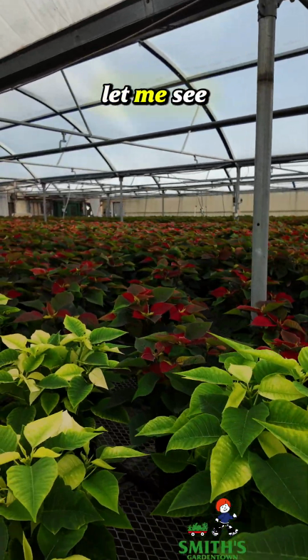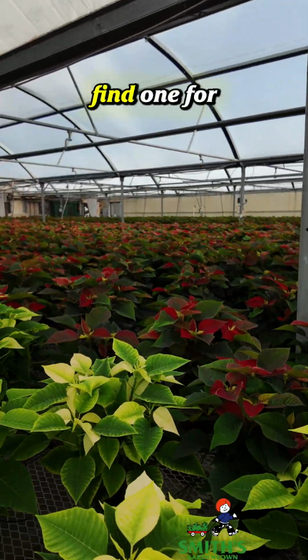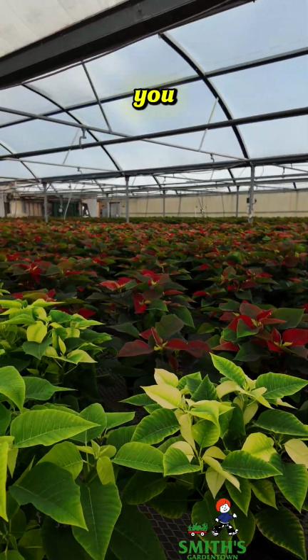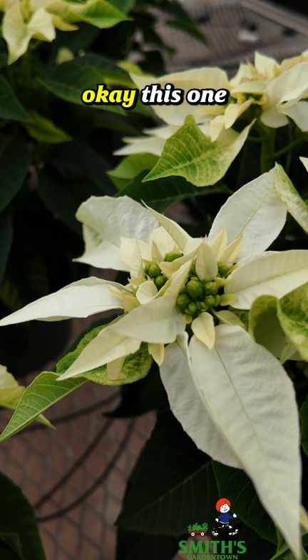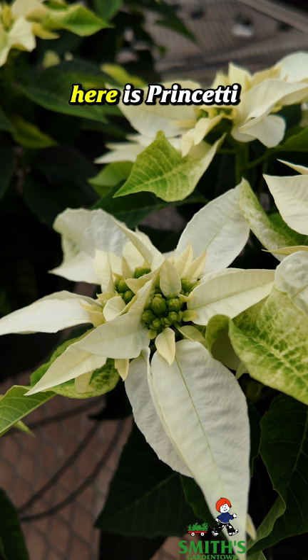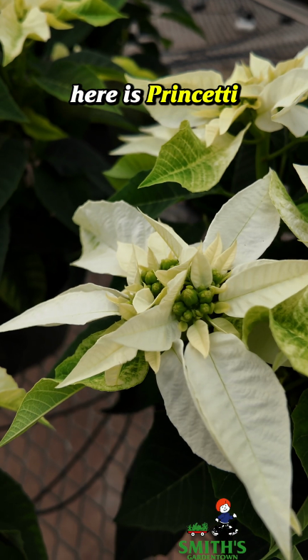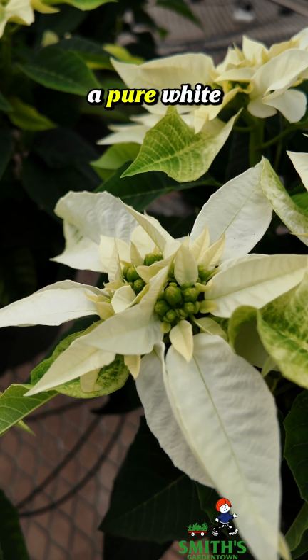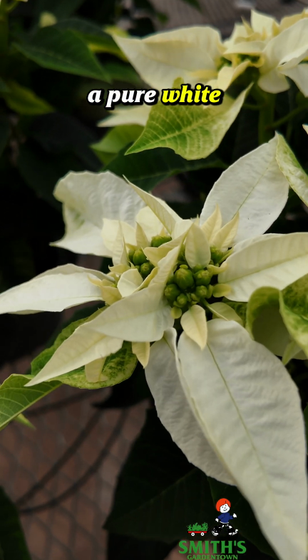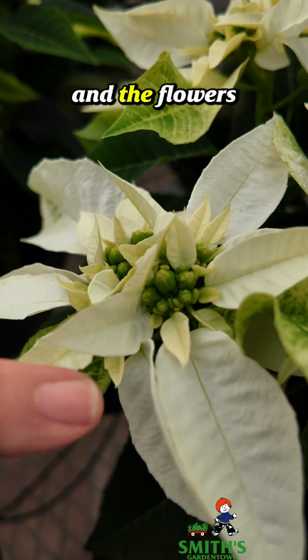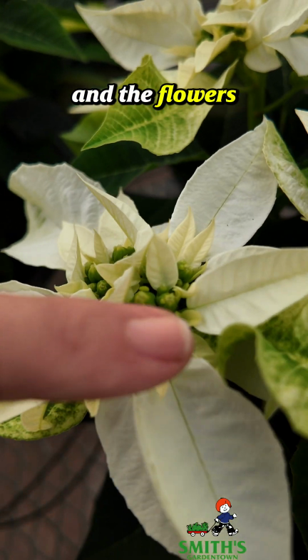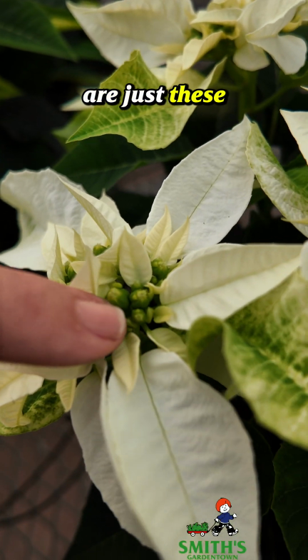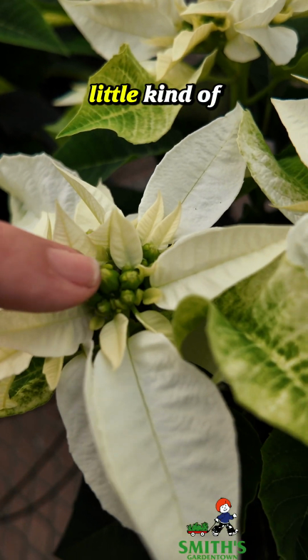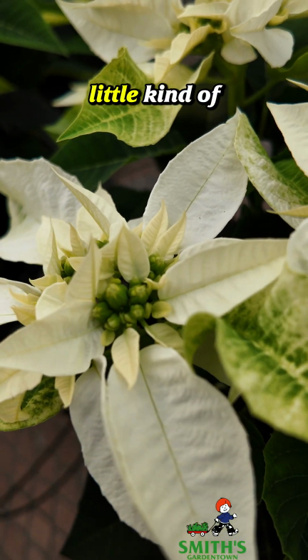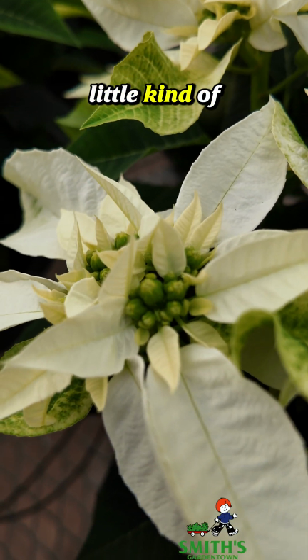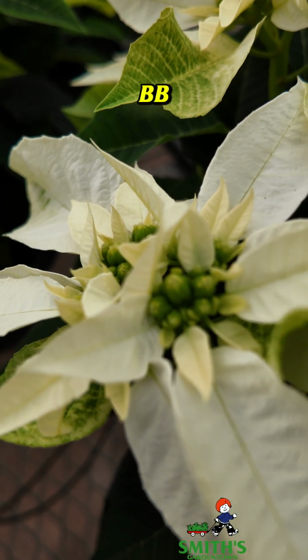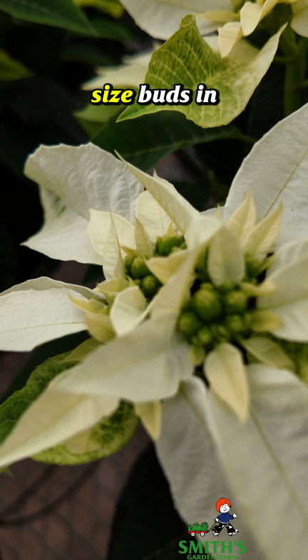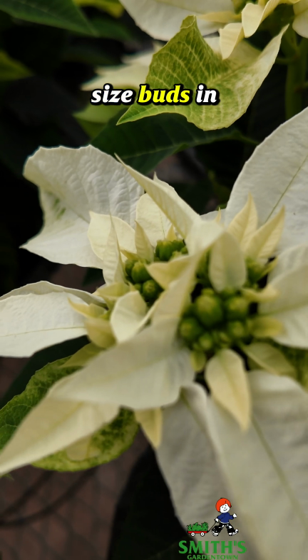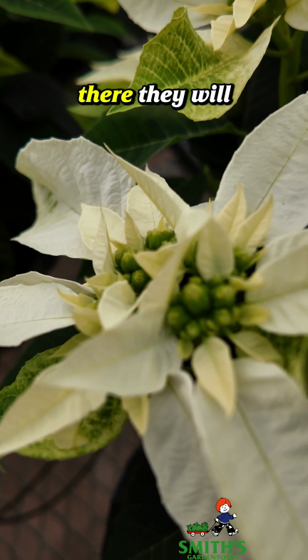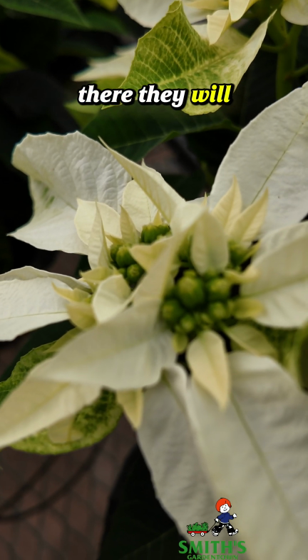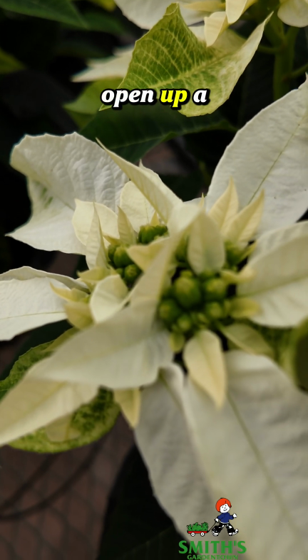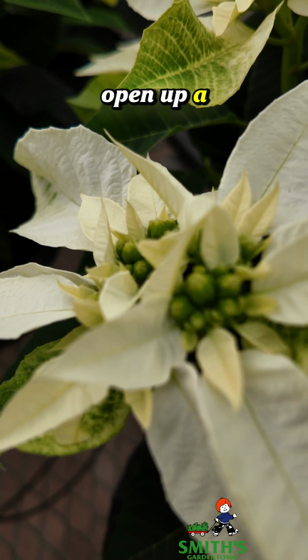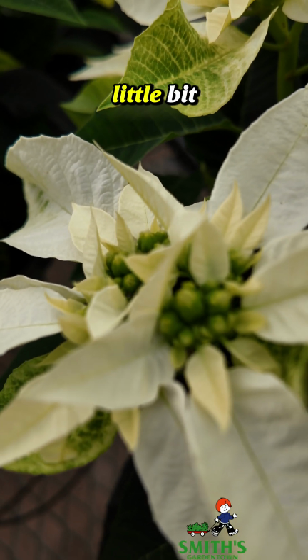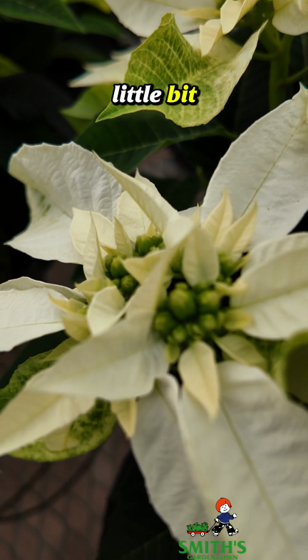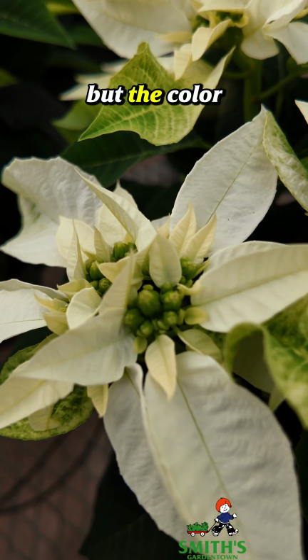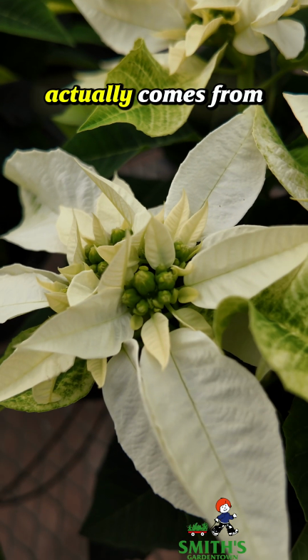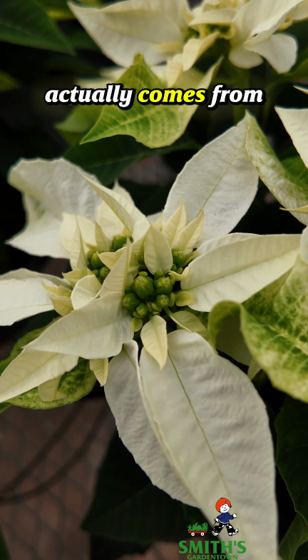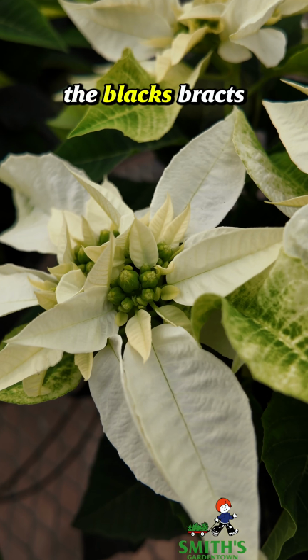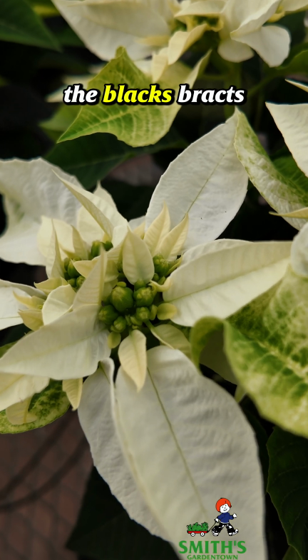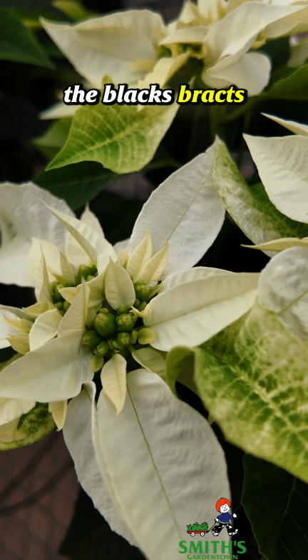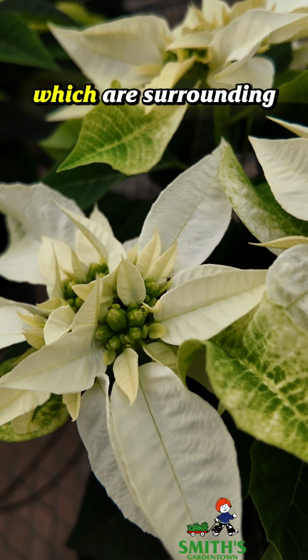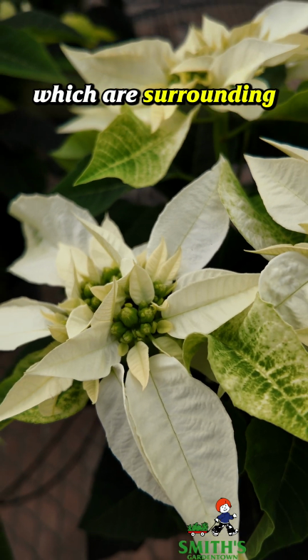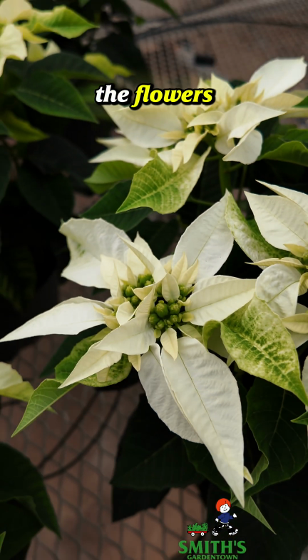Let me see if I can find one for you. This one here is Prinsettia pure white and the flowers are just these little kind of BB size buds in there. They will open up a little bit, but the color actually comes from the bracts, which are surrounding the flowers.